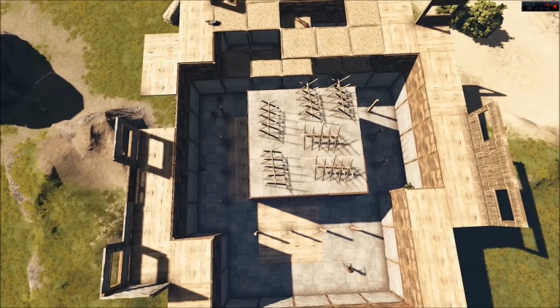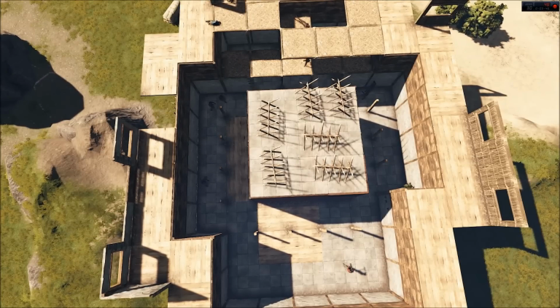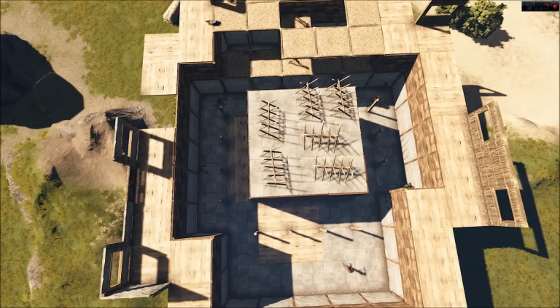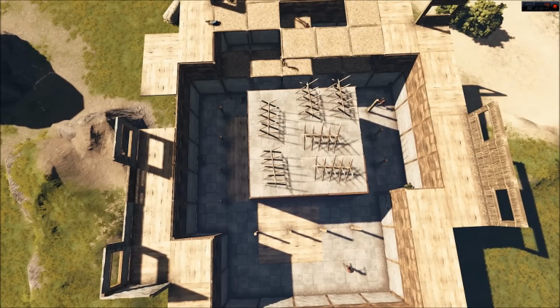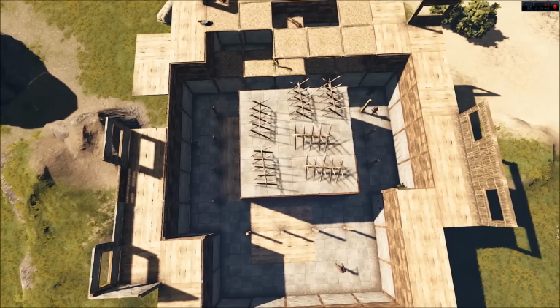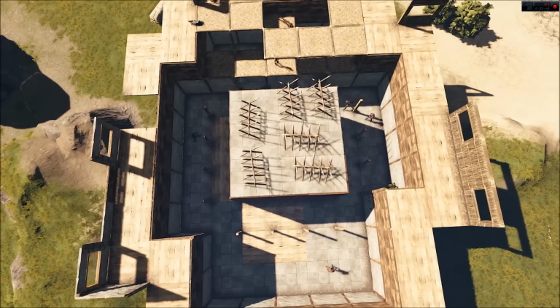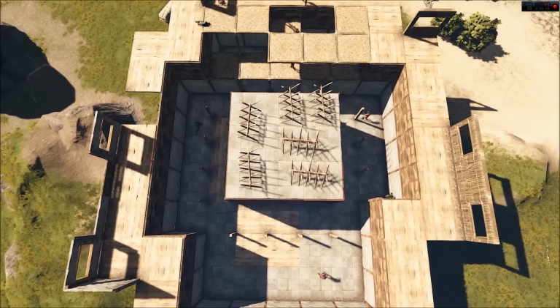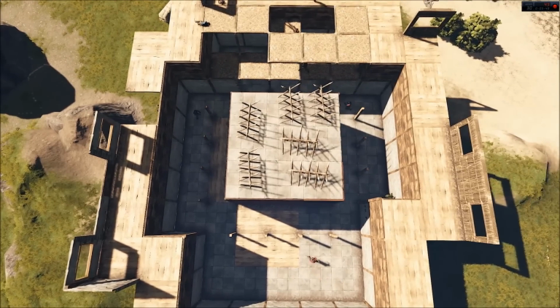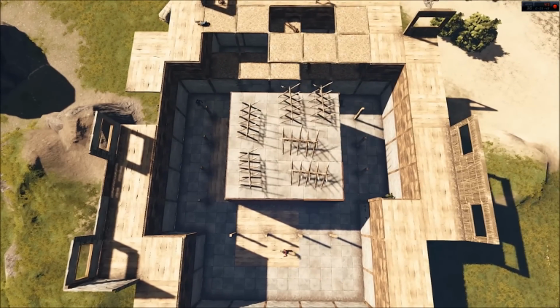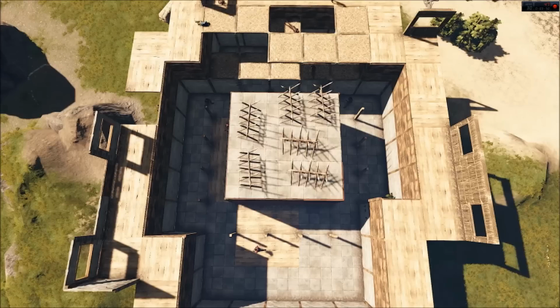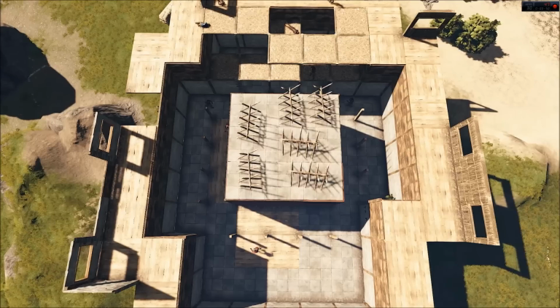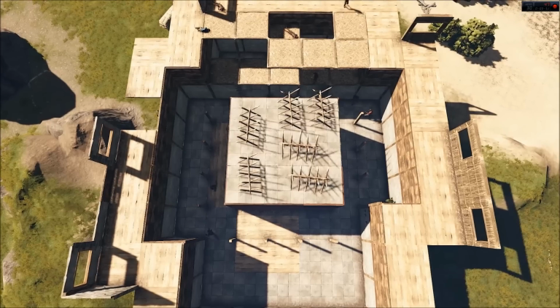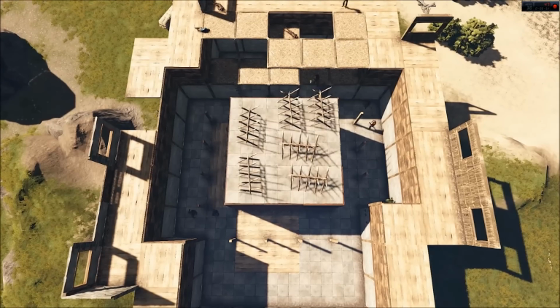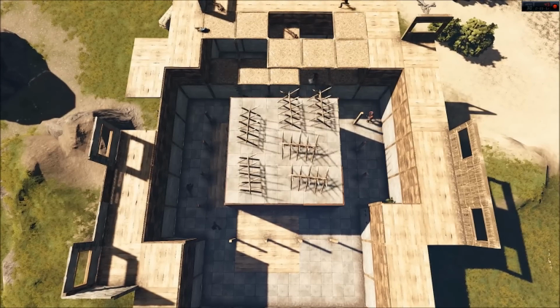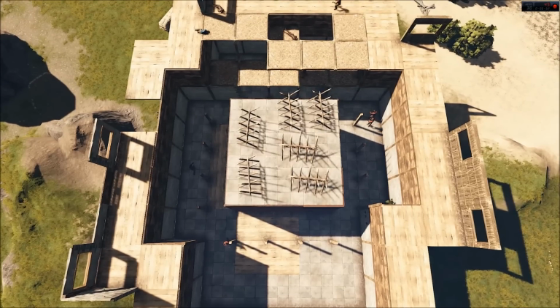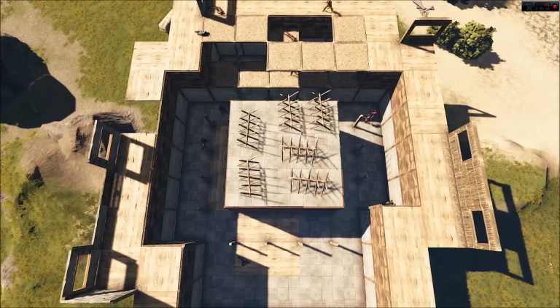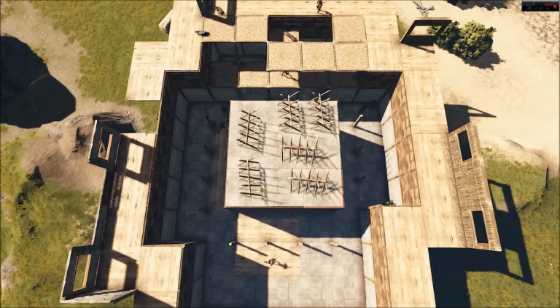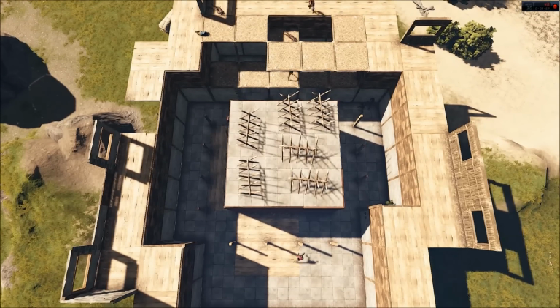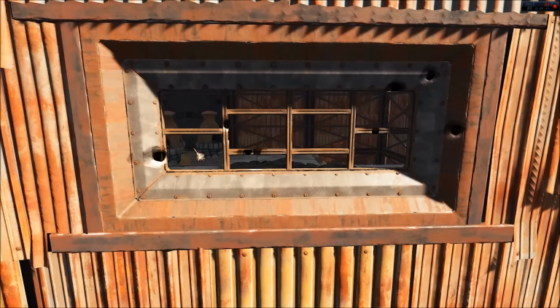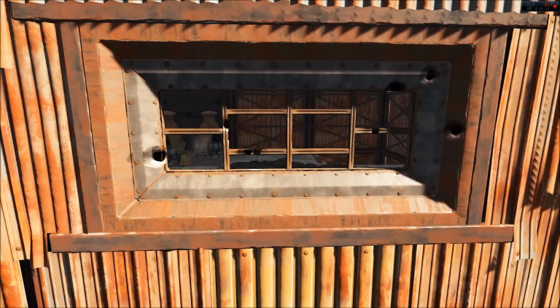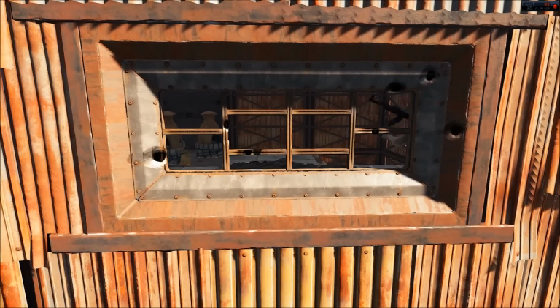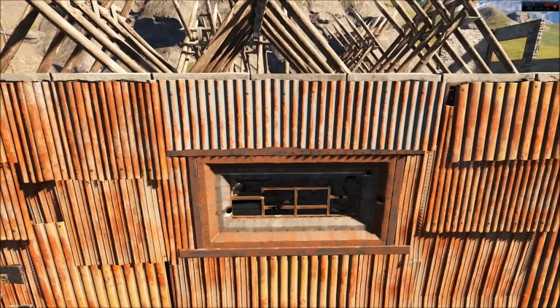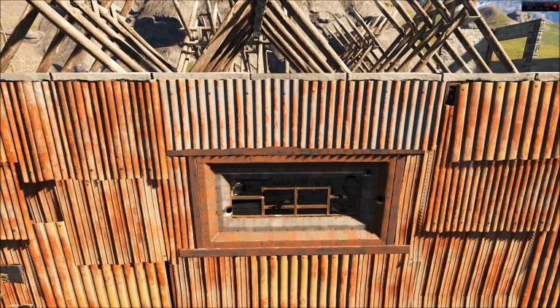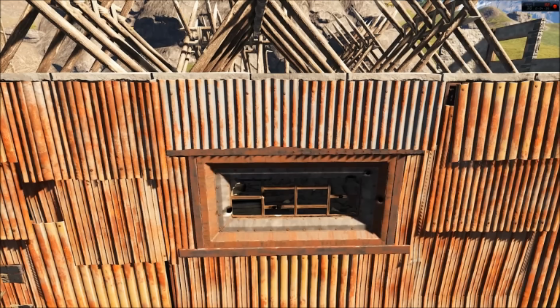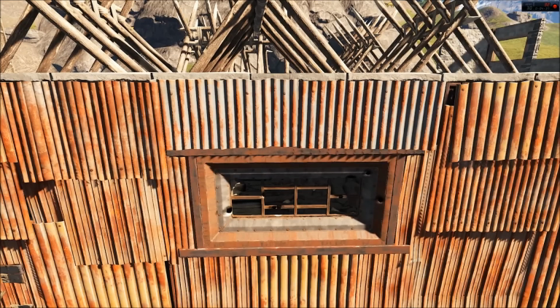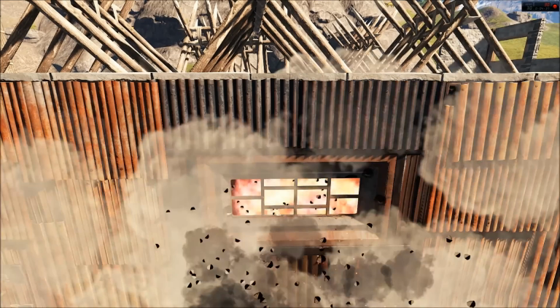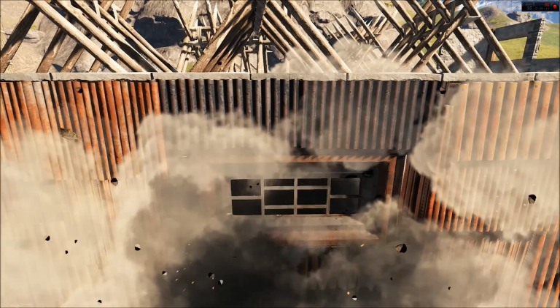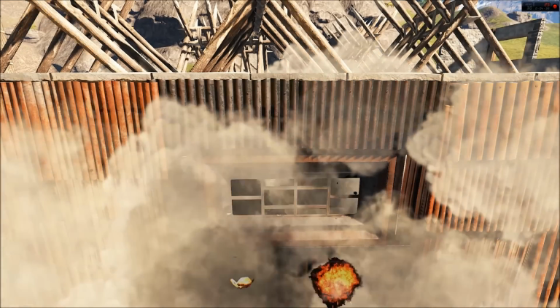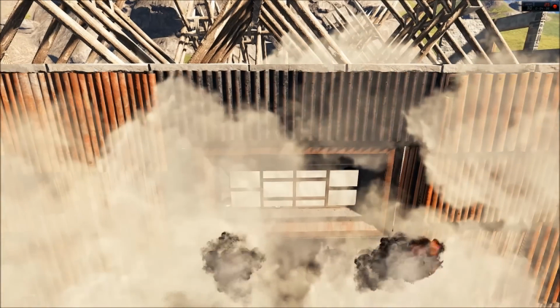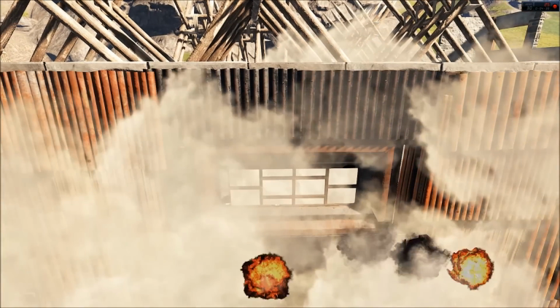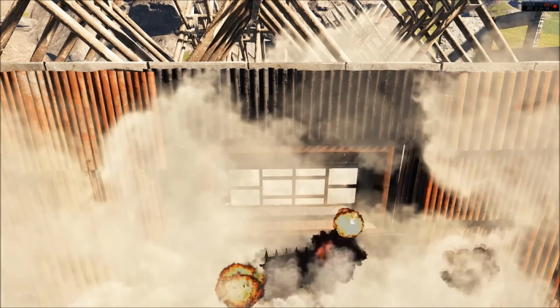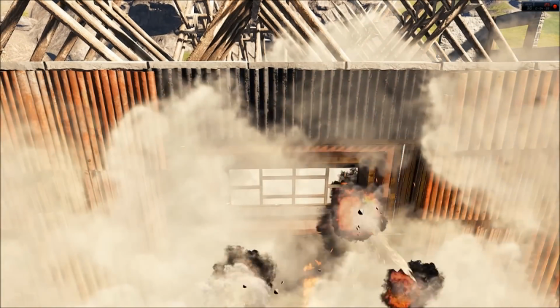The raiders are using speed and aggression in their favor and they now have all points covered inside that courtyard. At this point the defenders are inside the inner core of the base, doing their best to defend against this small army of raiders.